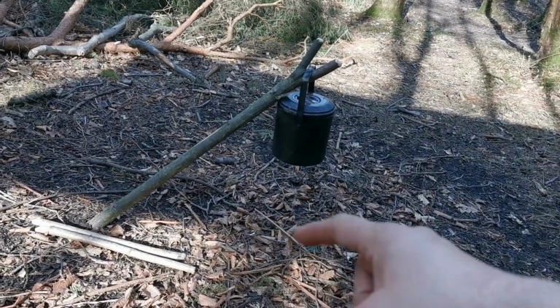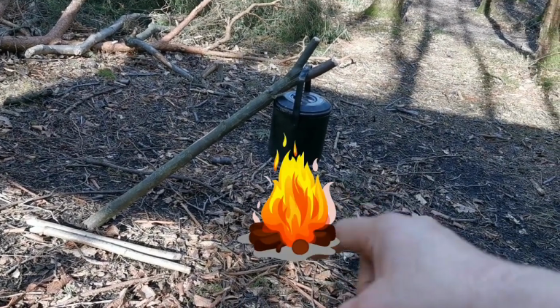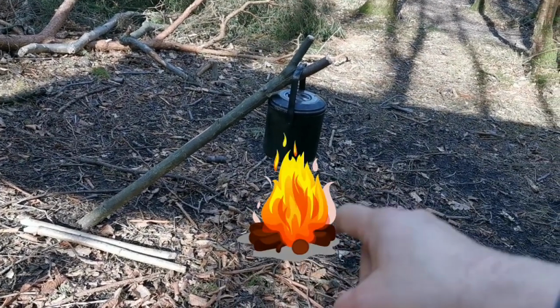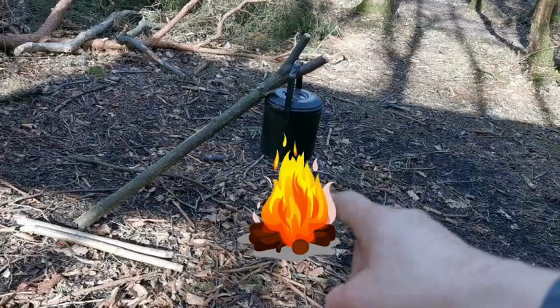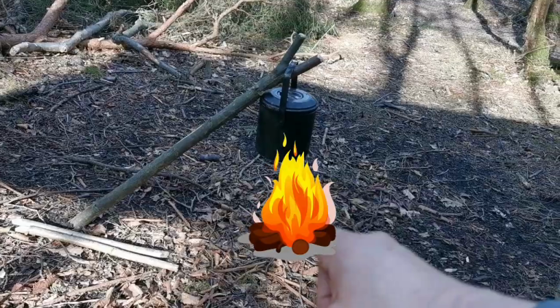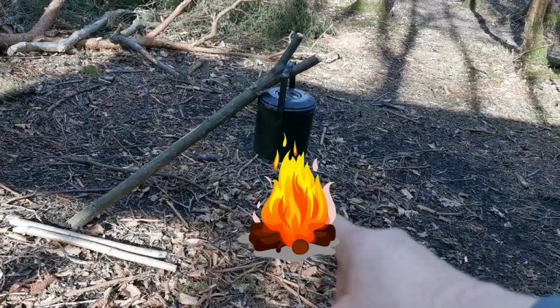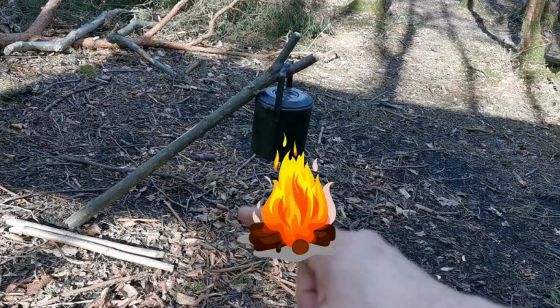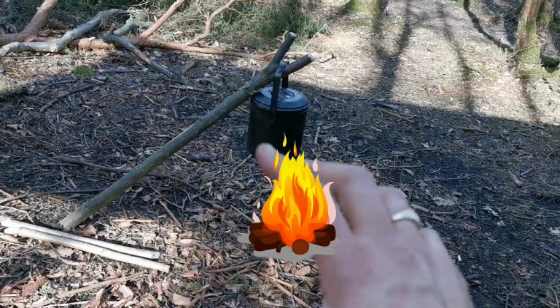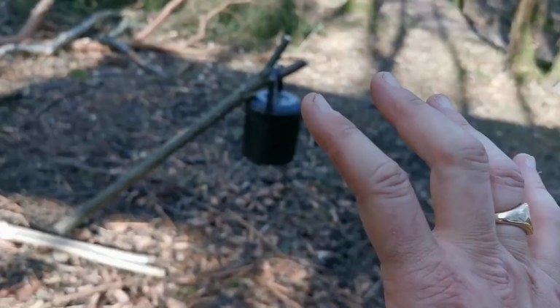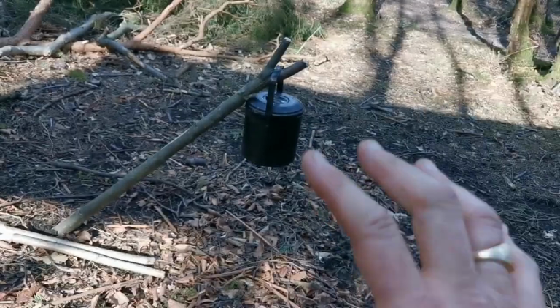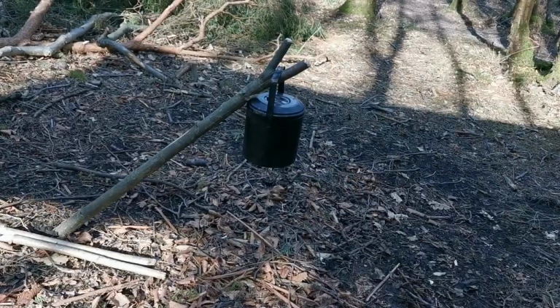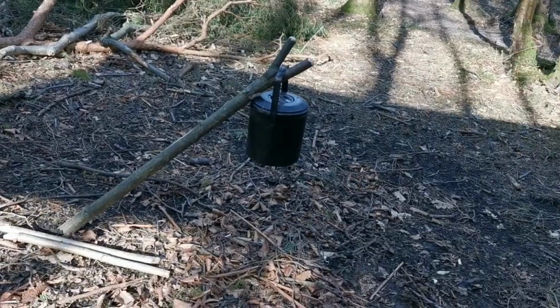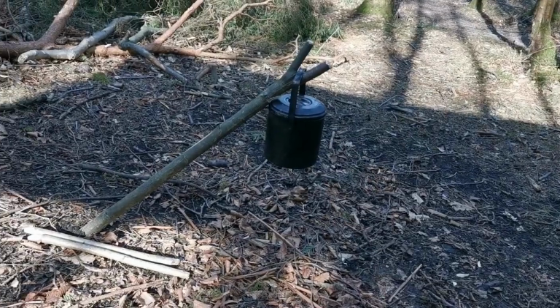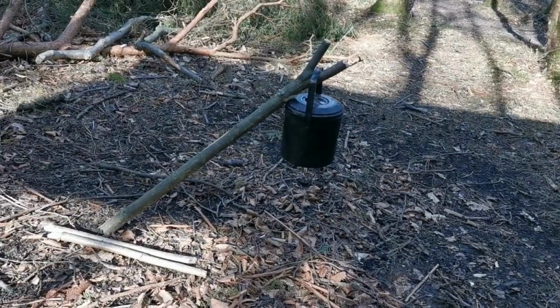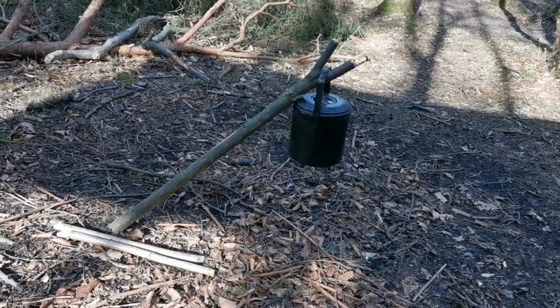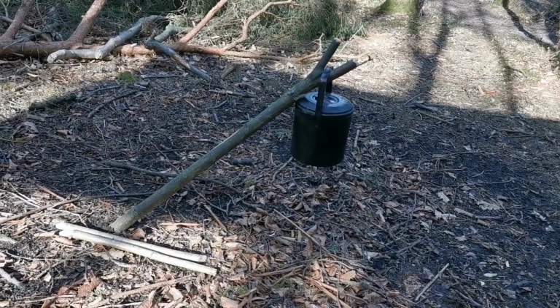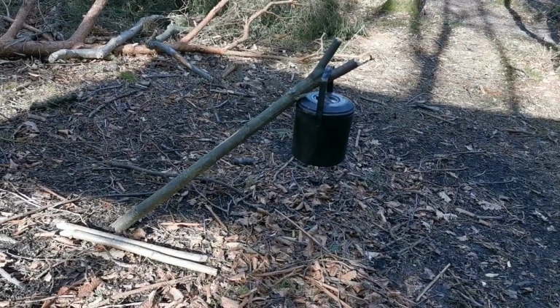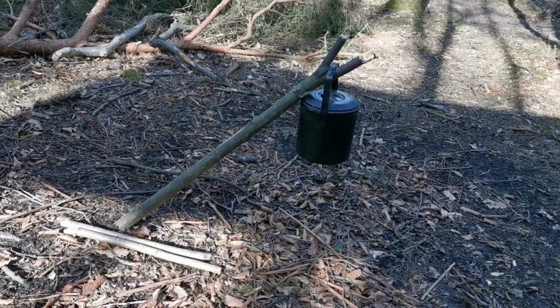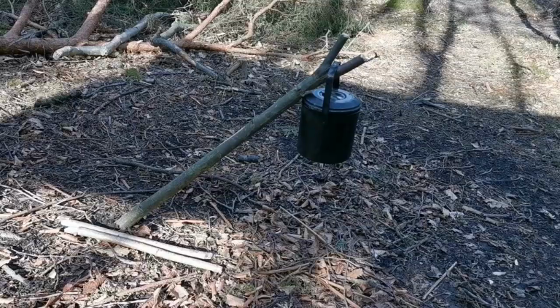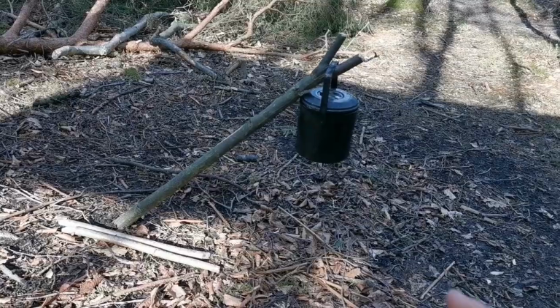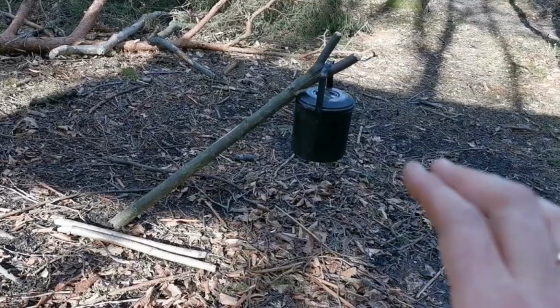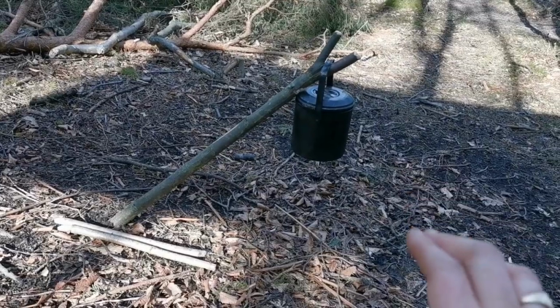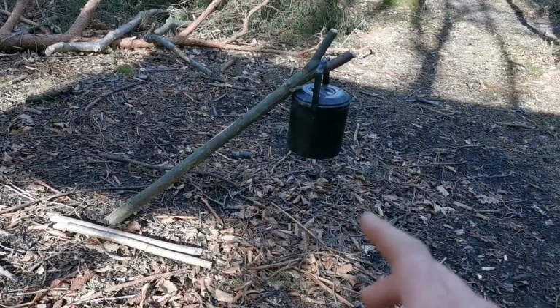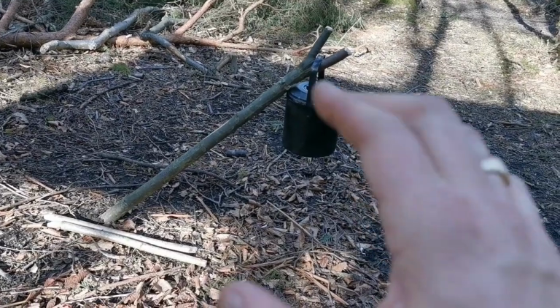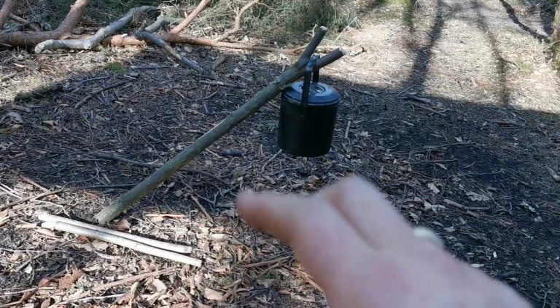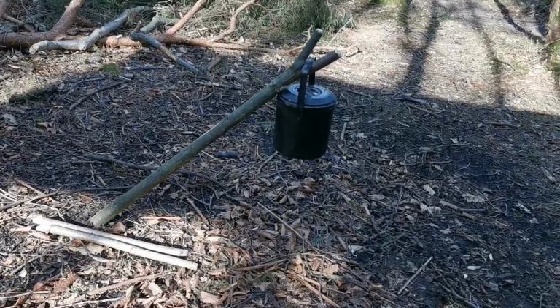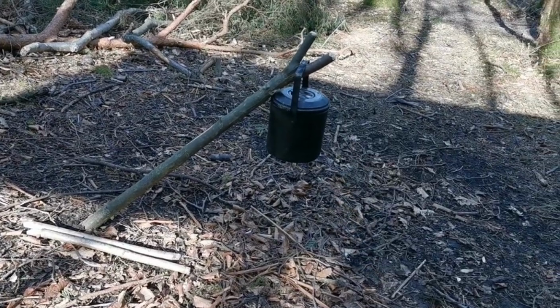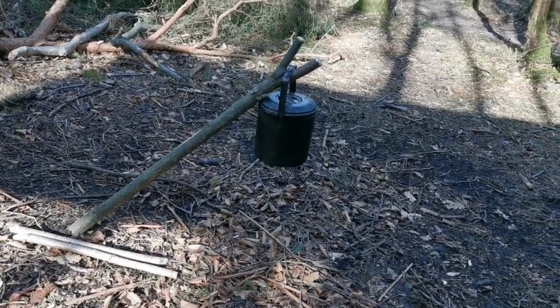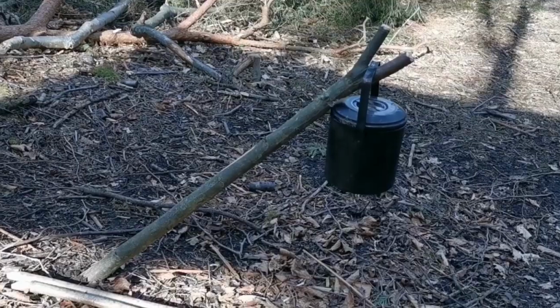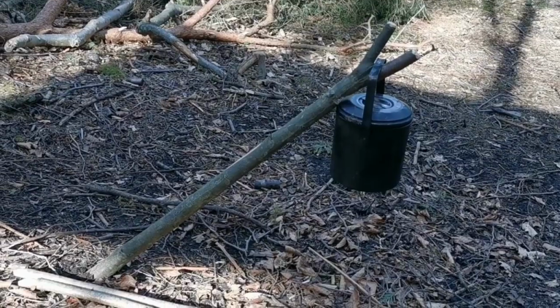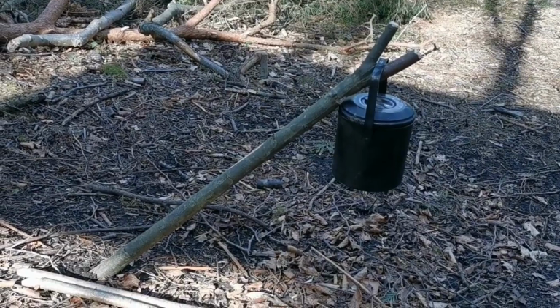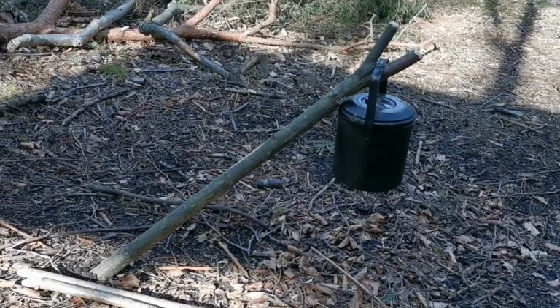They will have their fire going. This is just for demonstration purposes for the clients — get the fire going here and just start cooking. These are amazing, these billy cans.